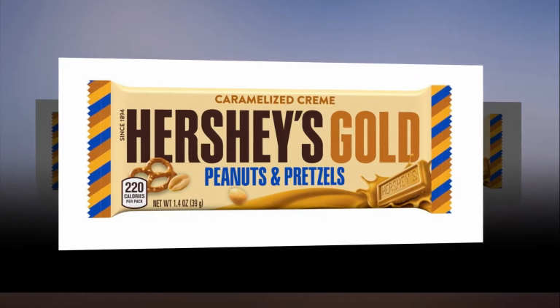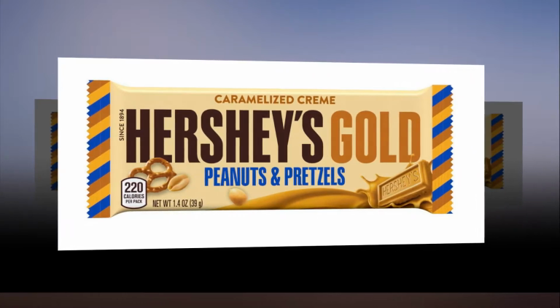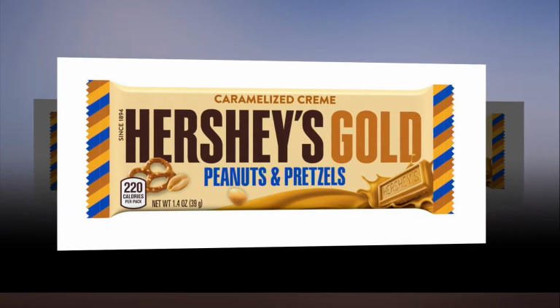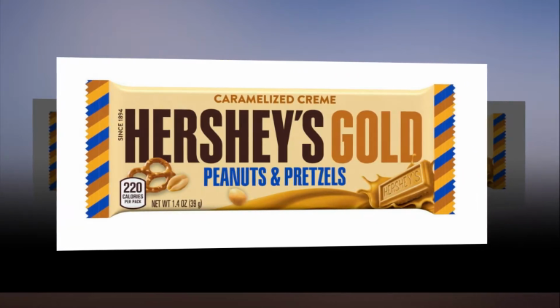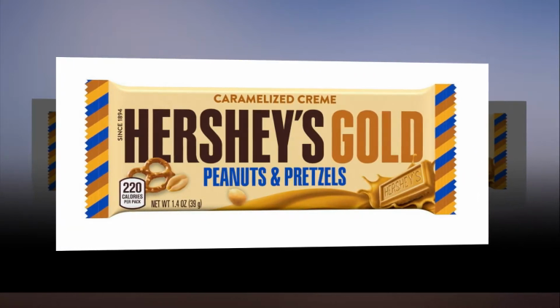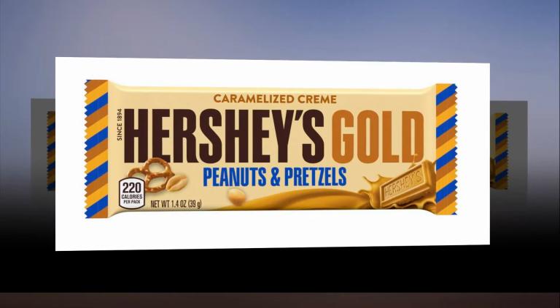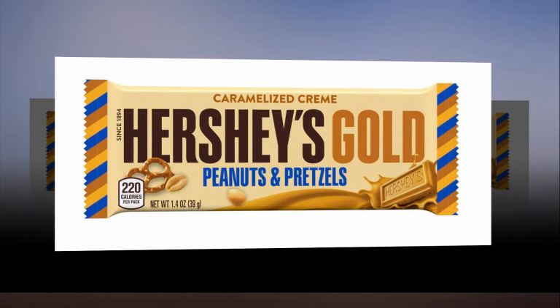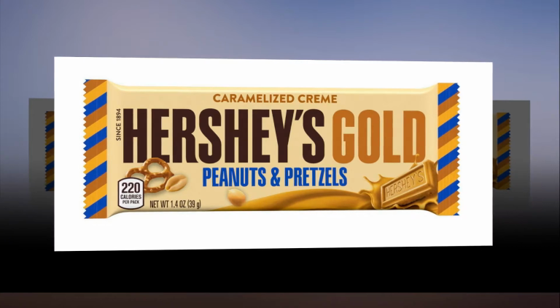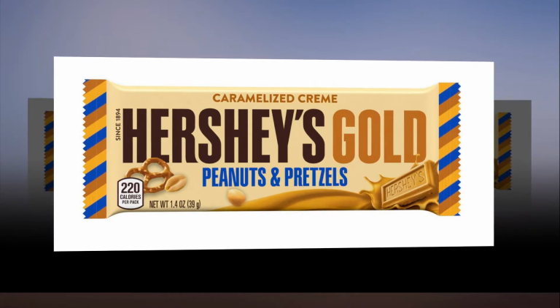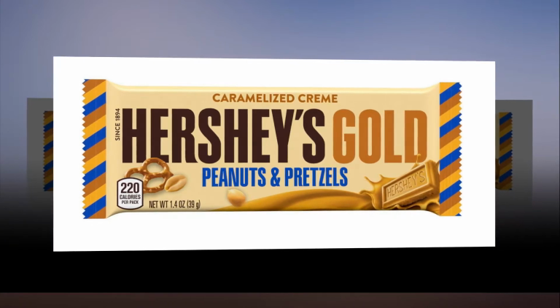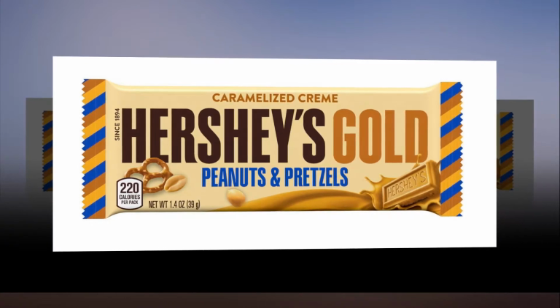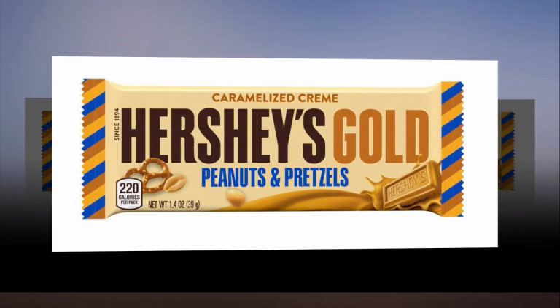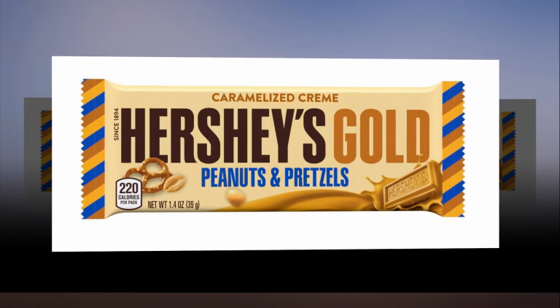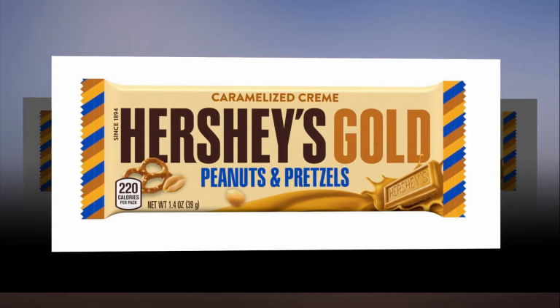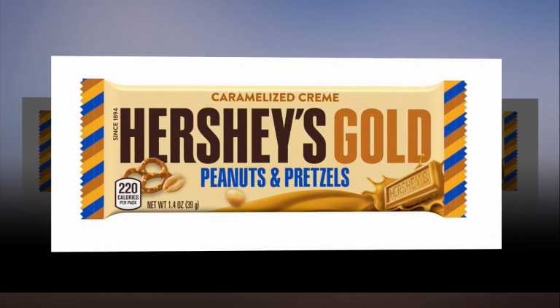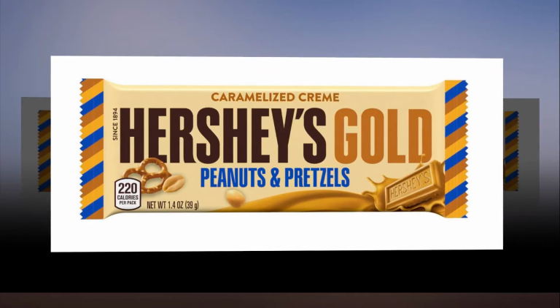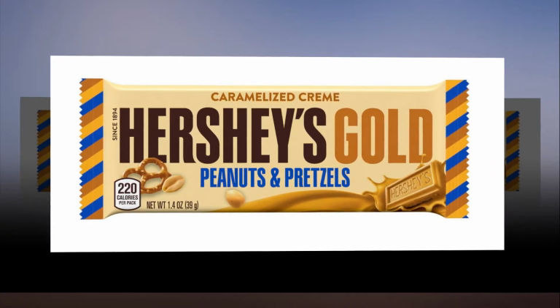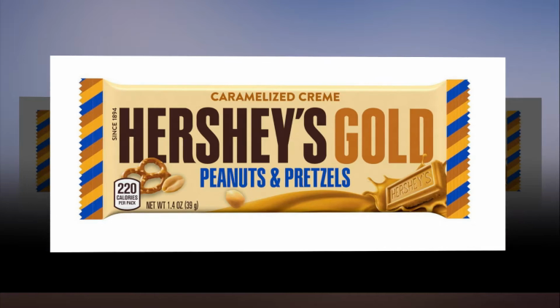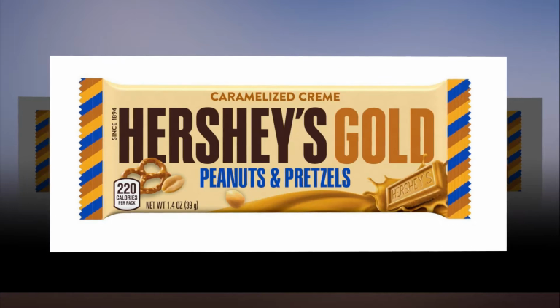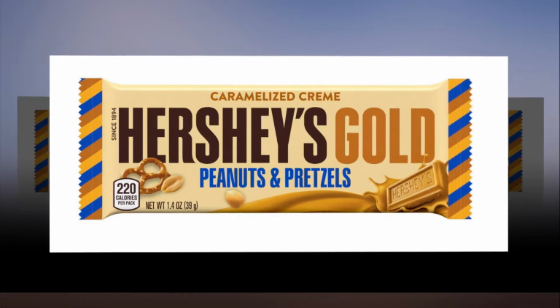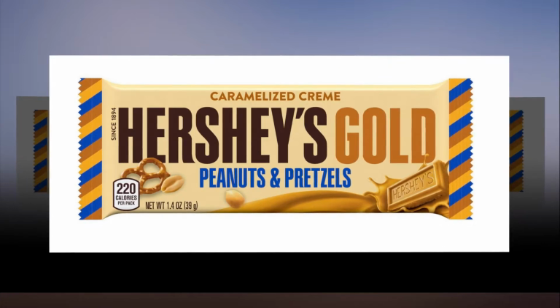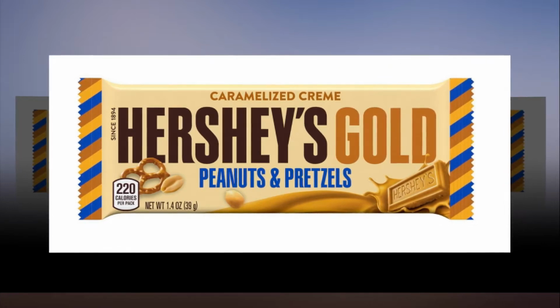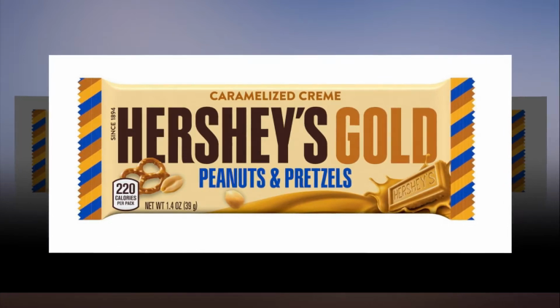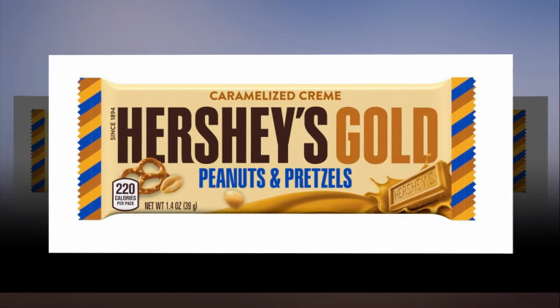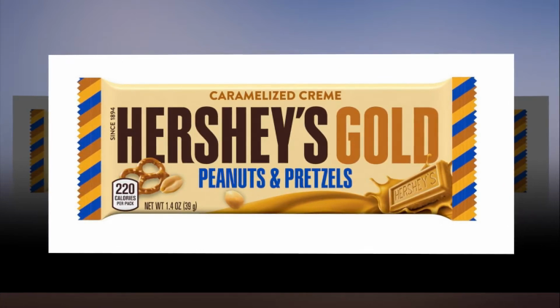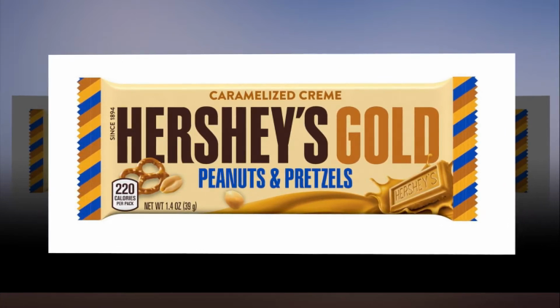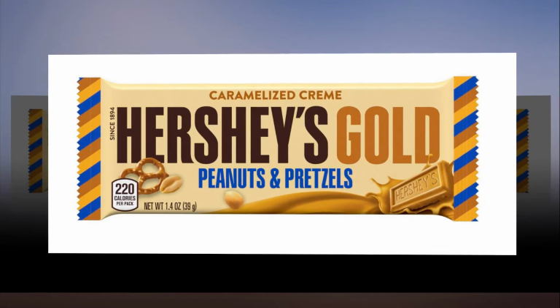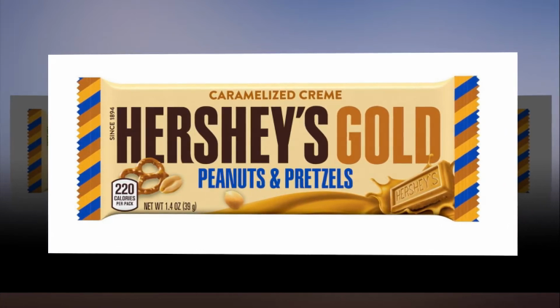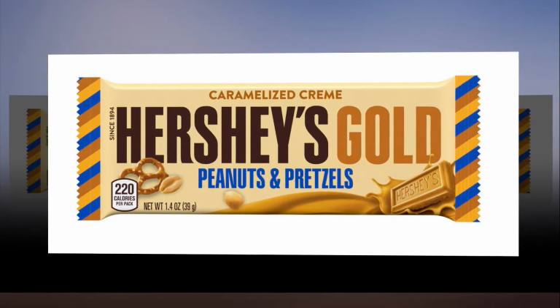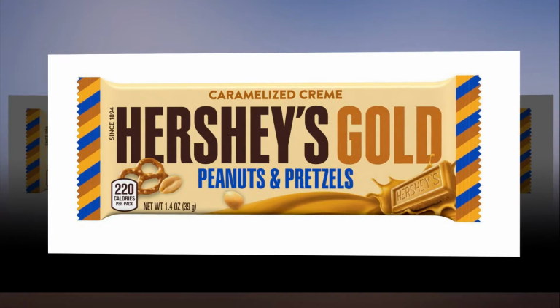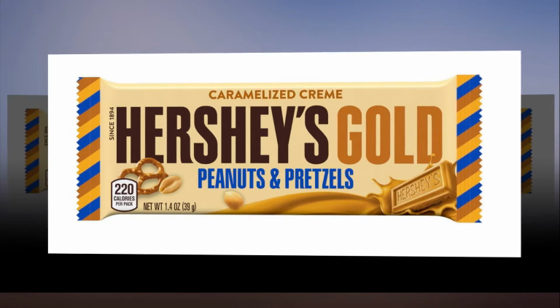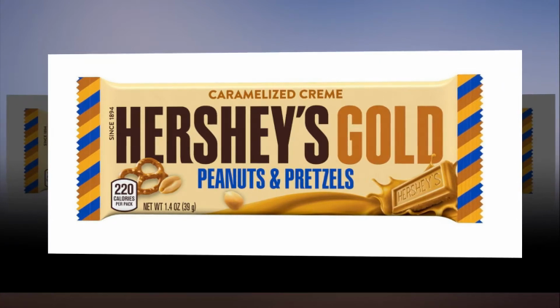People with self-restraint can opt for a regular 40-gram size, while those of us who can't get enough of the sweet stuff will be opting for the hefty 71-gram king-sized version.